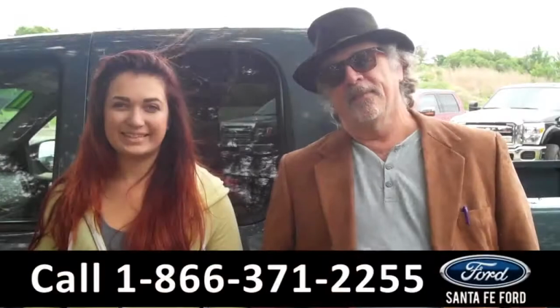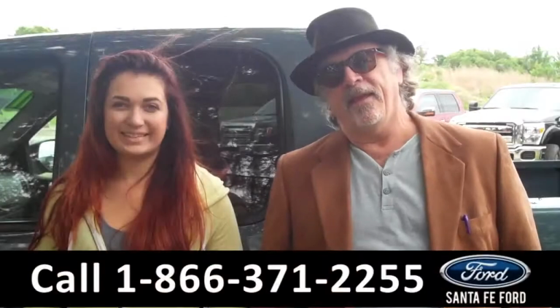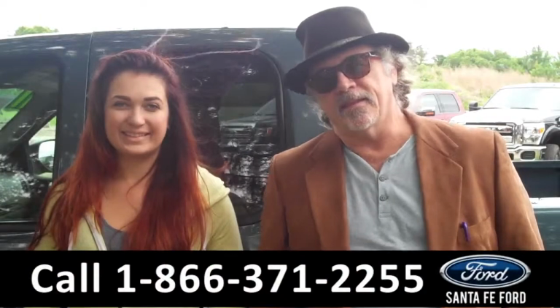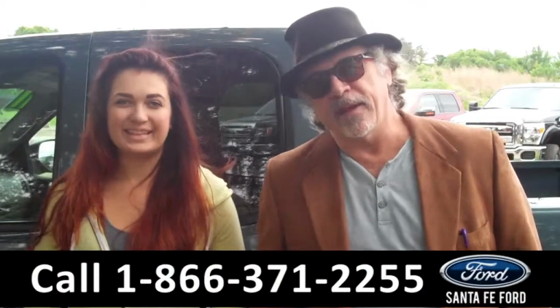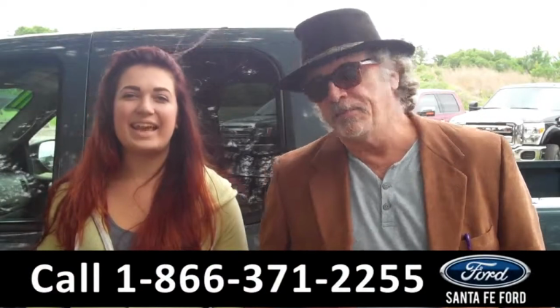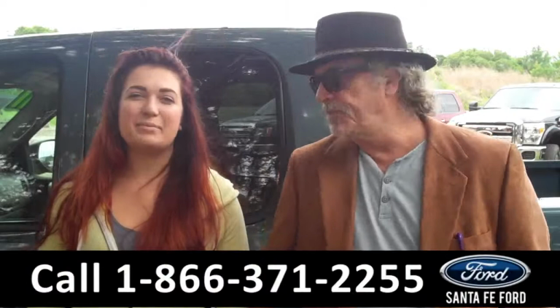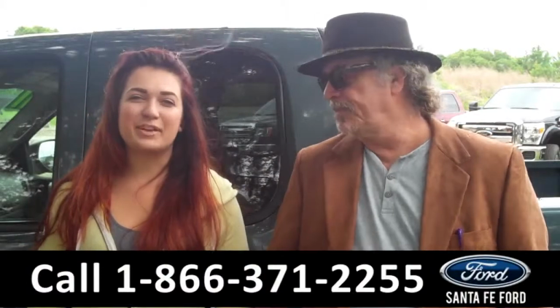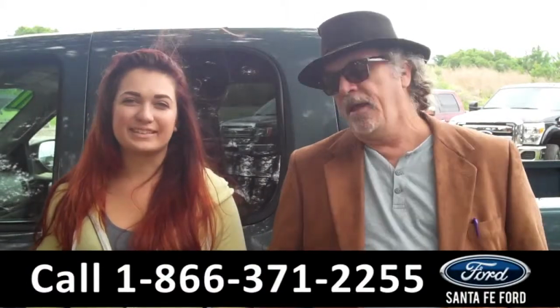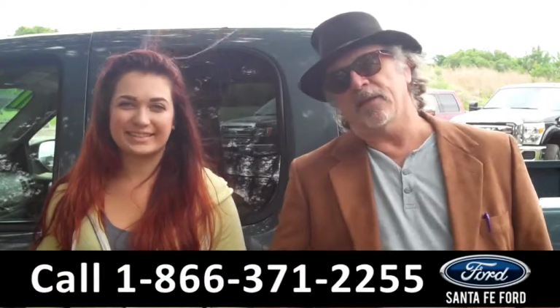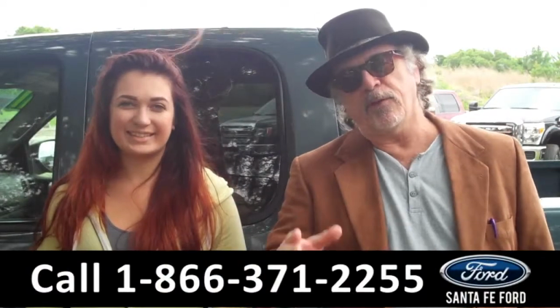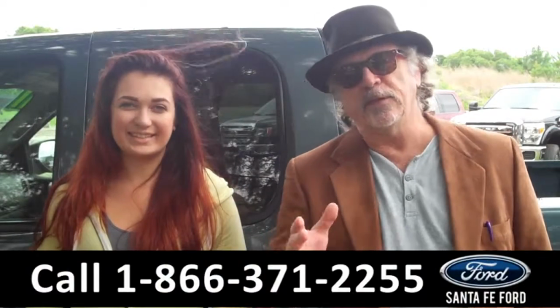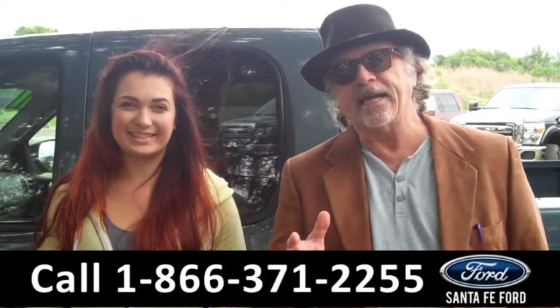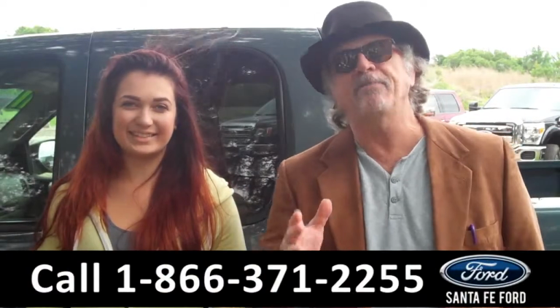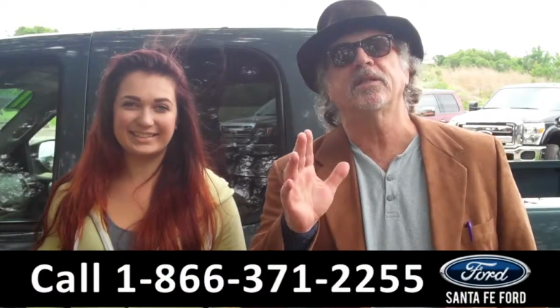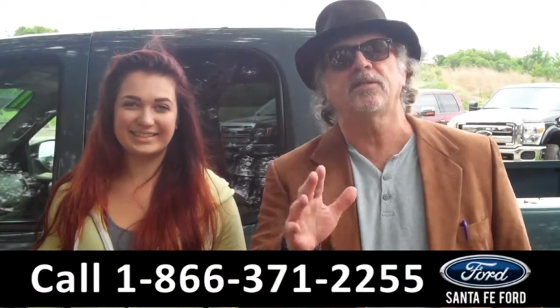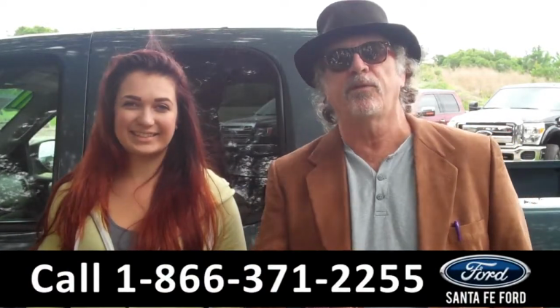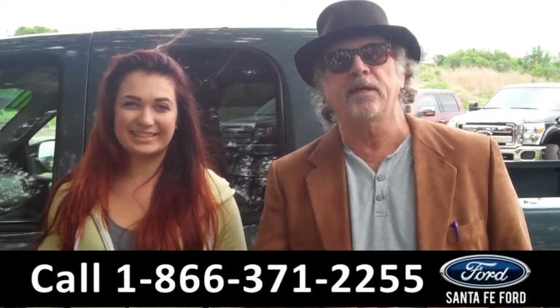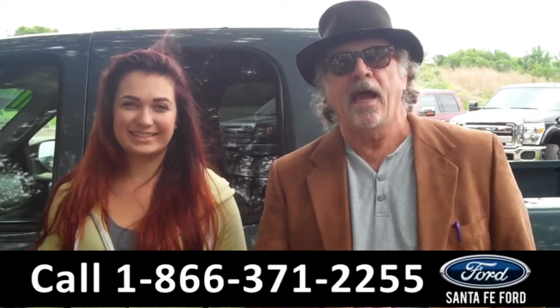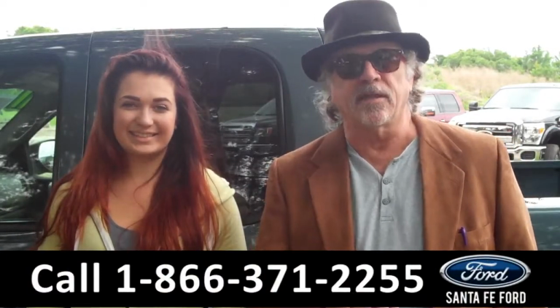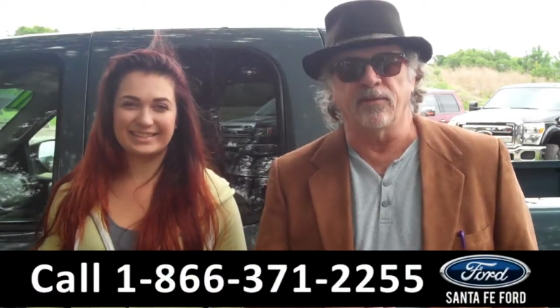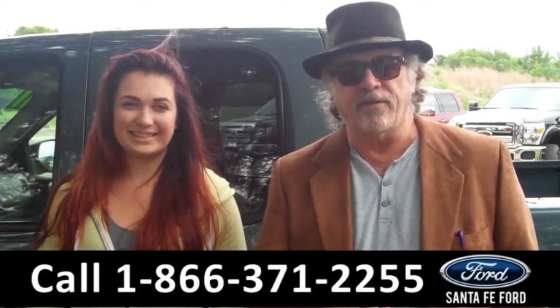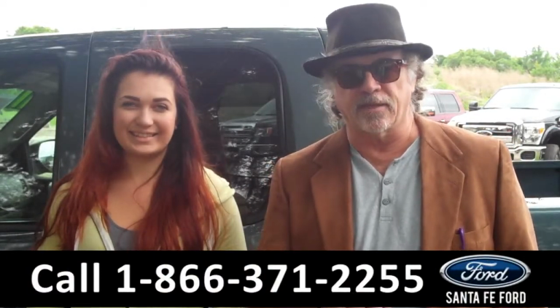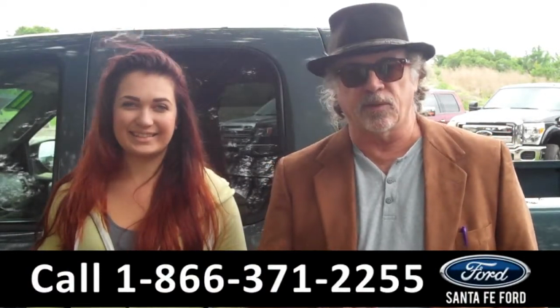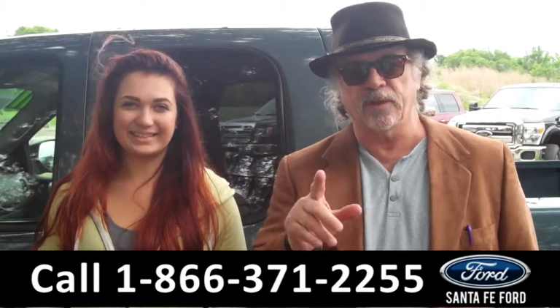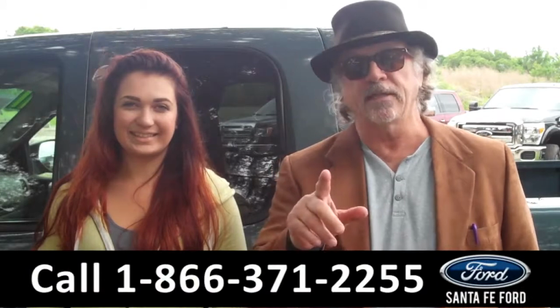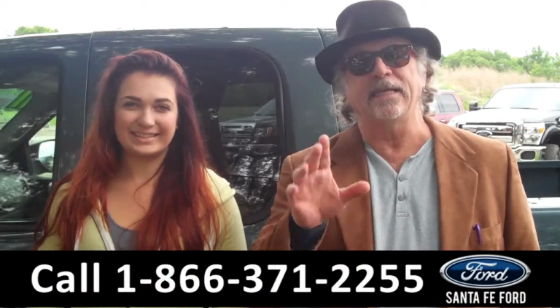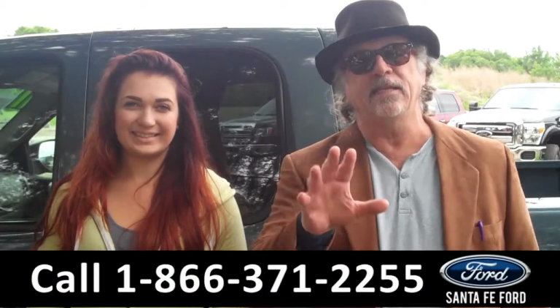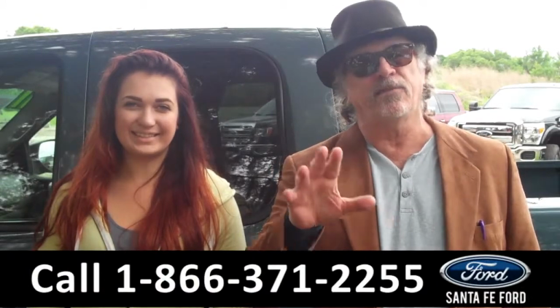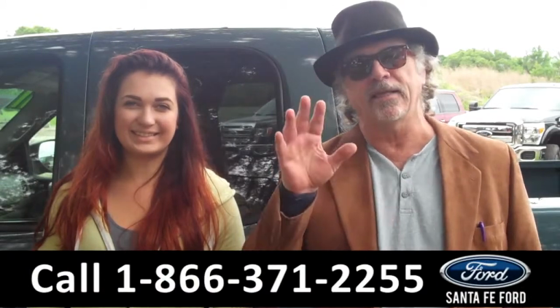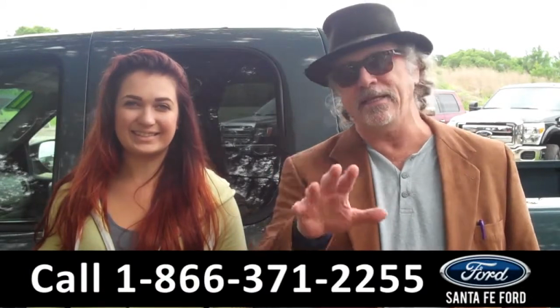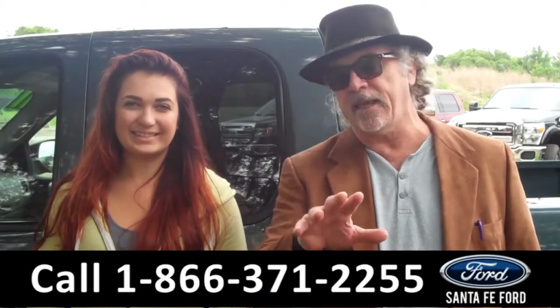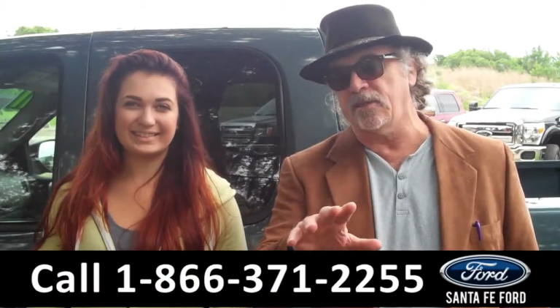Hey, this is Randy and I'm Carly. SantaFeFord.com near Gainesville, Florida. I-75 at exit number 399. Easy to find, easy to get to,